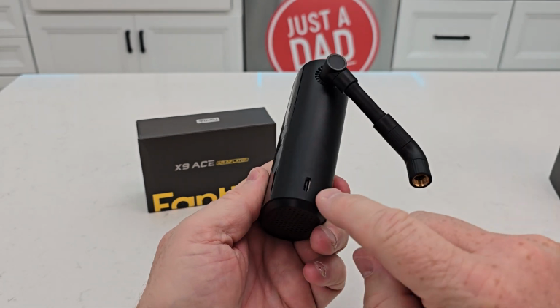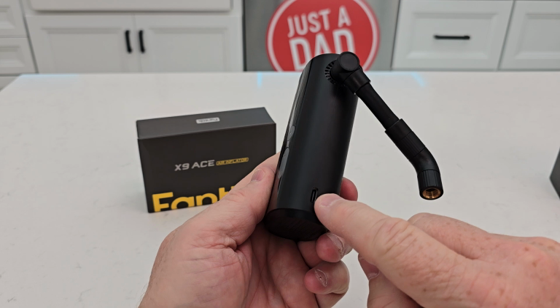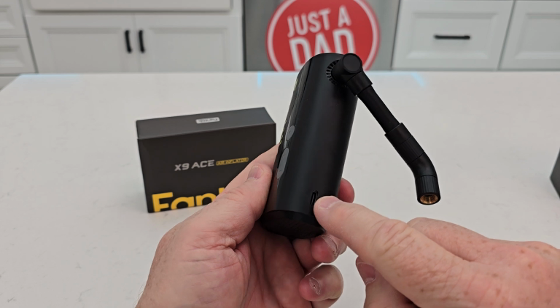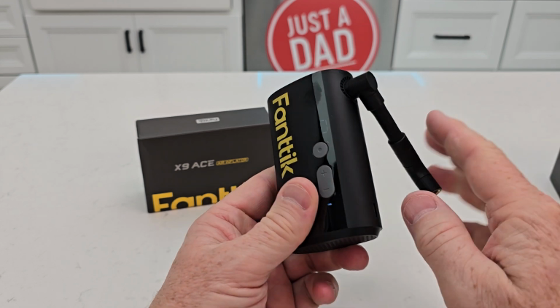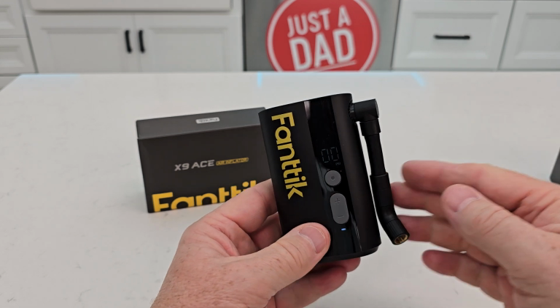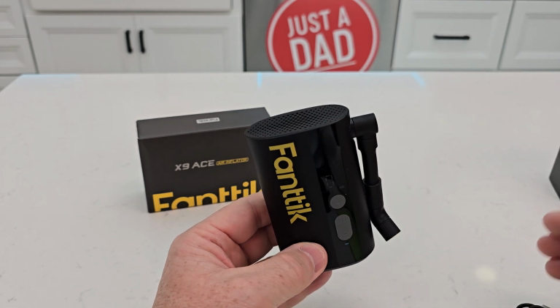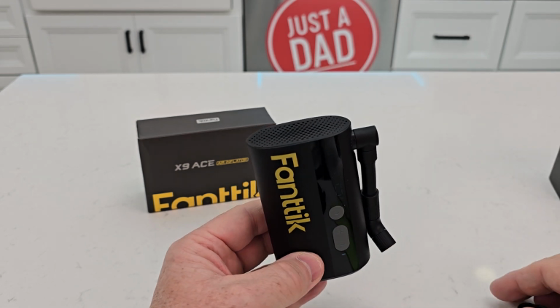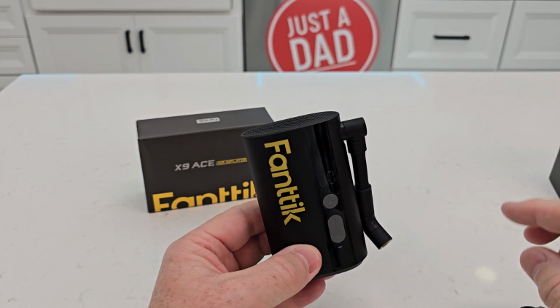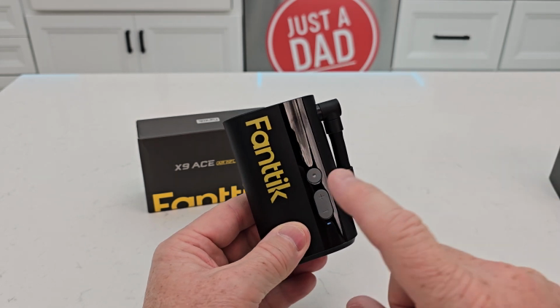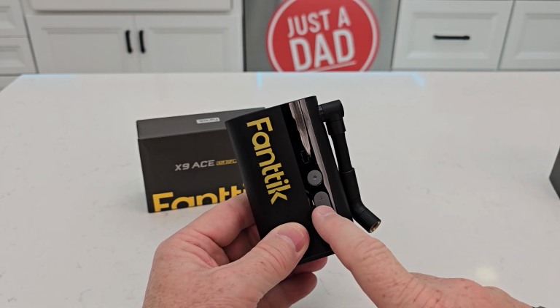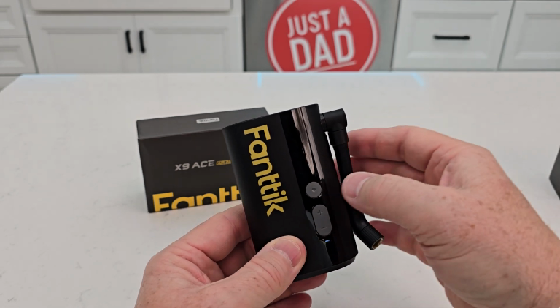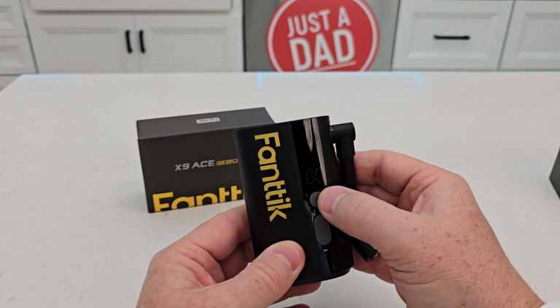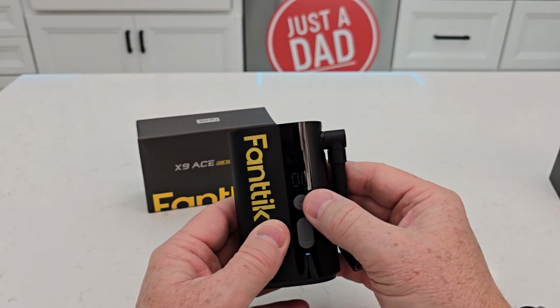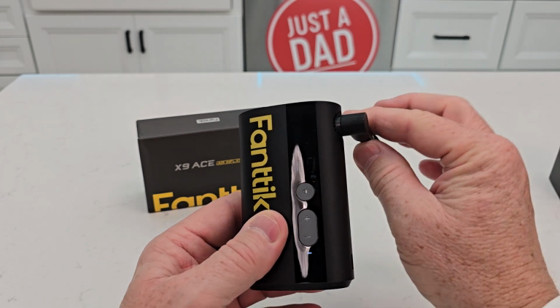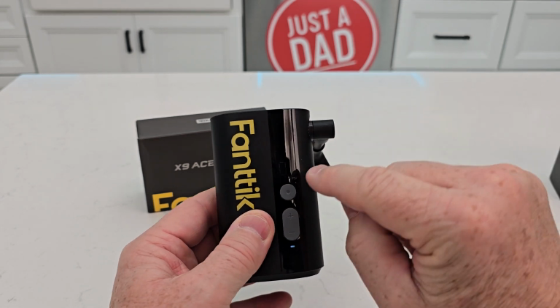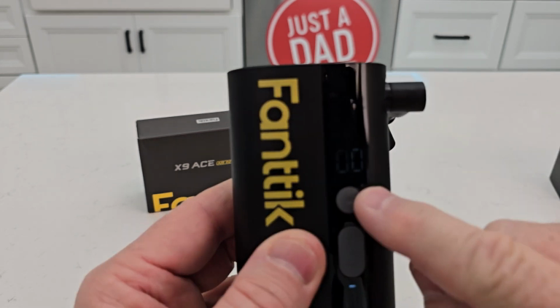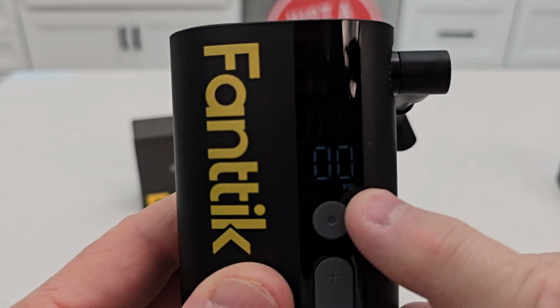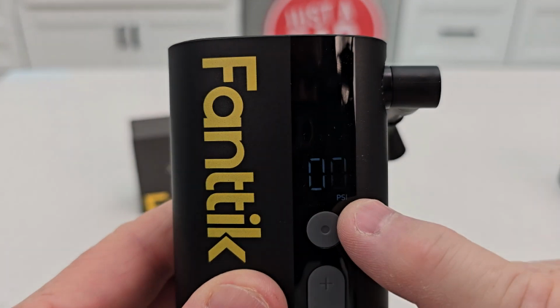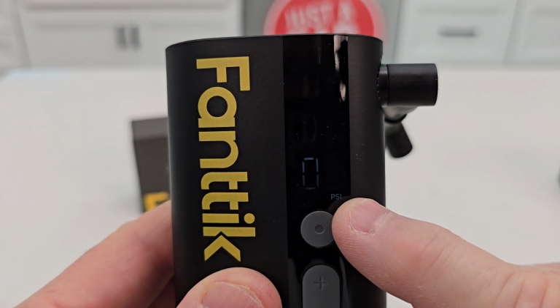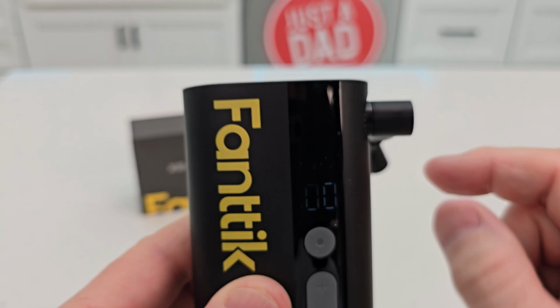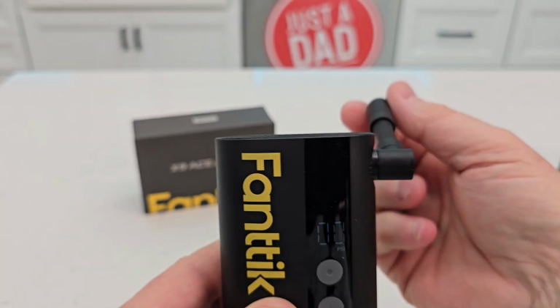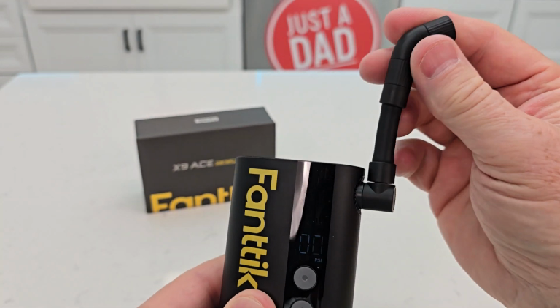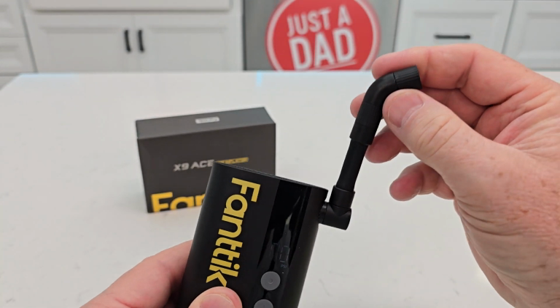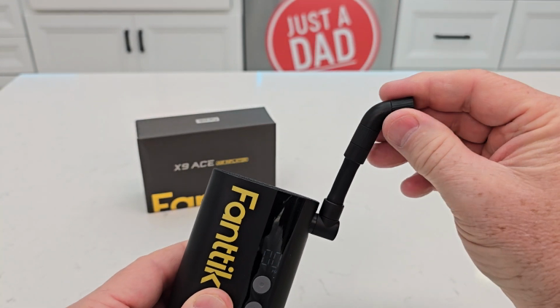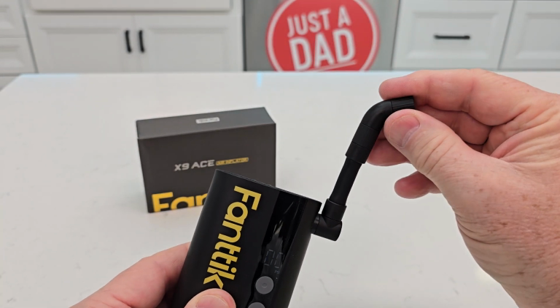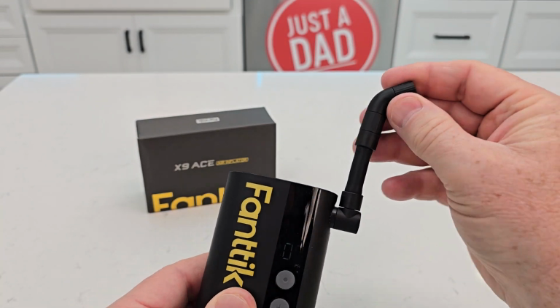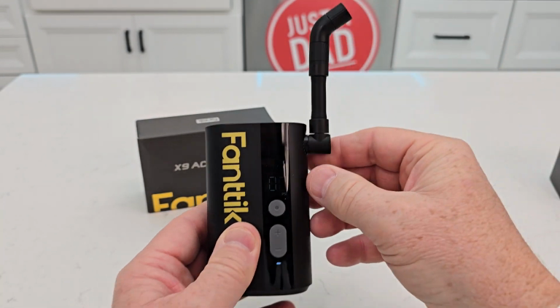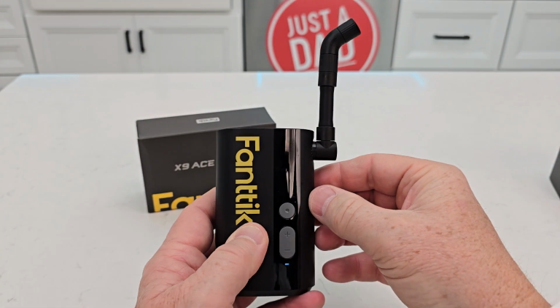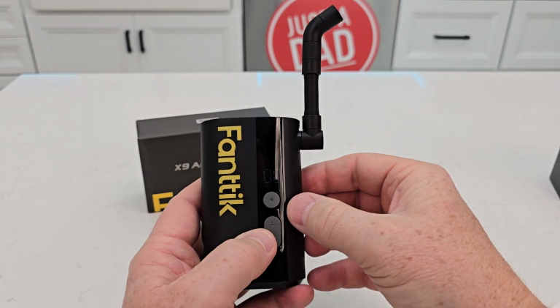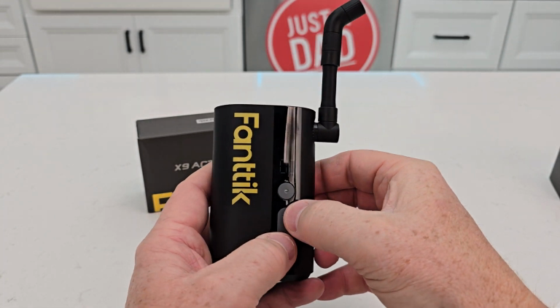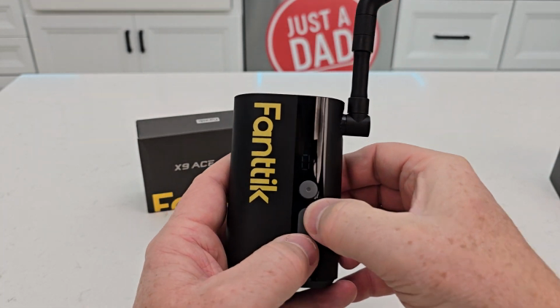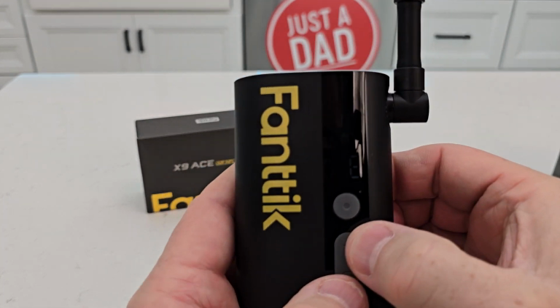Second reason is it has auto-off. So you're going to turn it on, it's going to give you the PSI that's in your tire, and then you're going to screw that onto your tire and then you can set whatever PSI you want it to be.